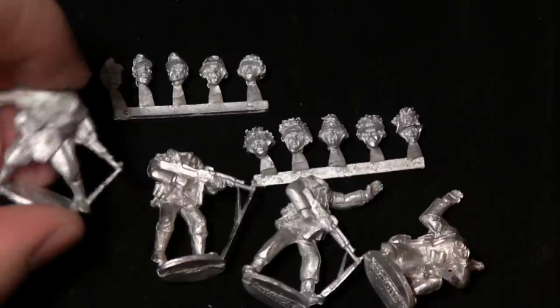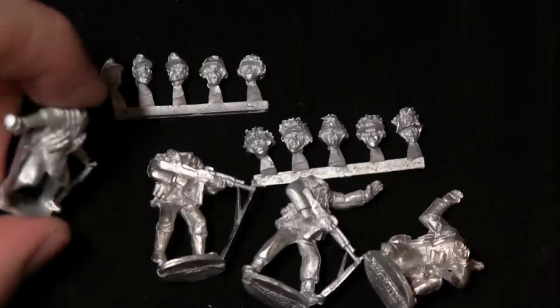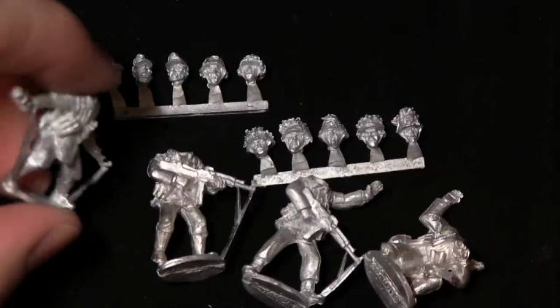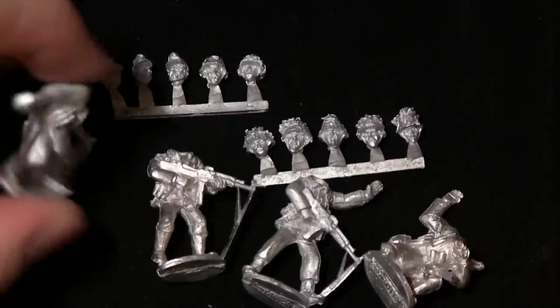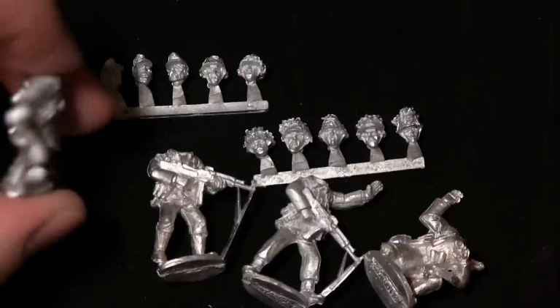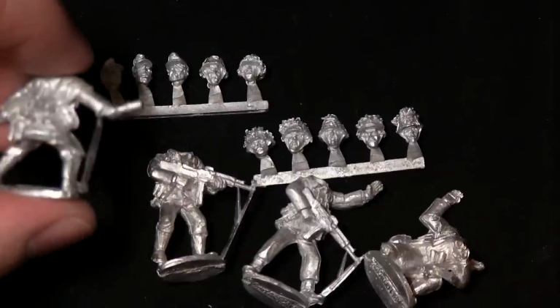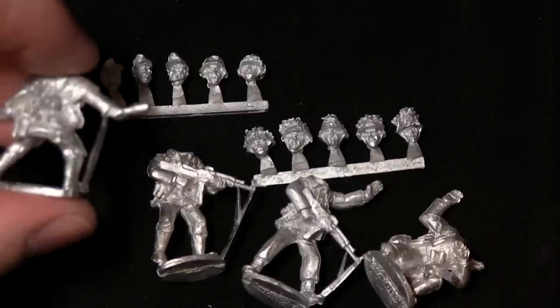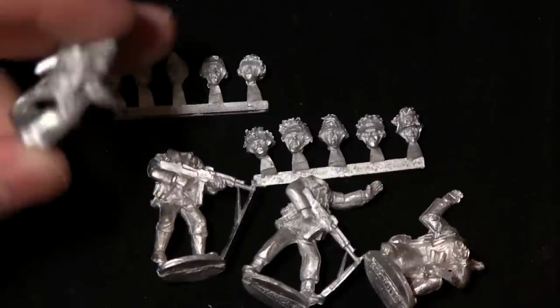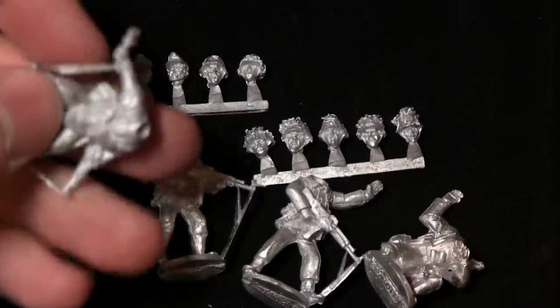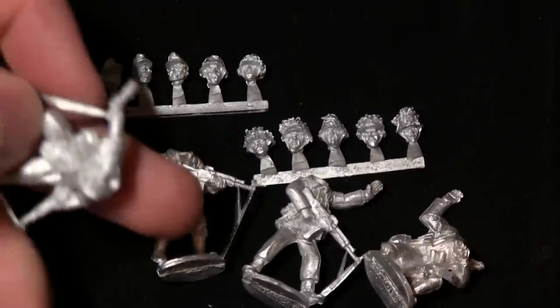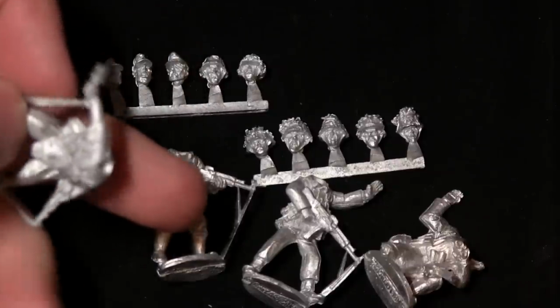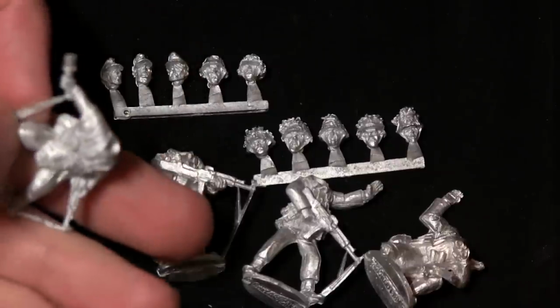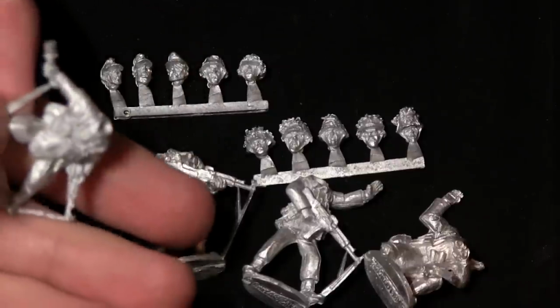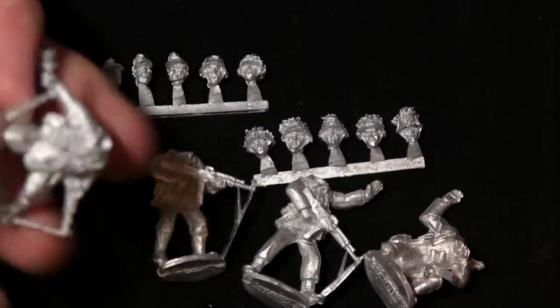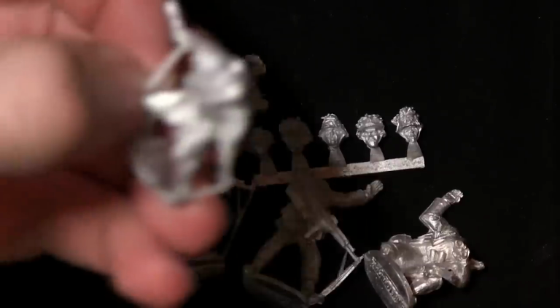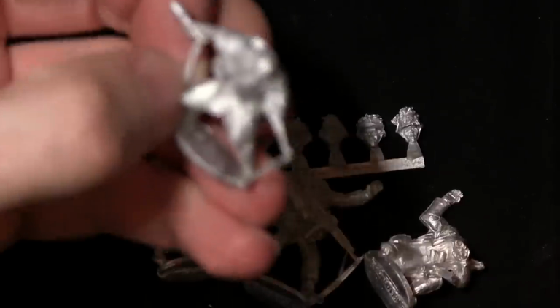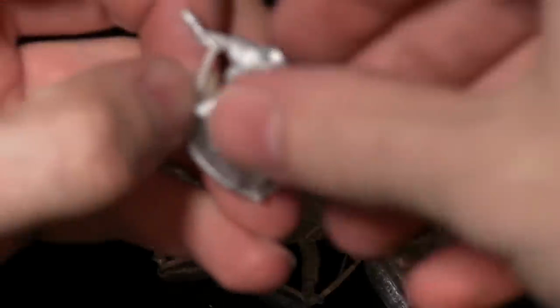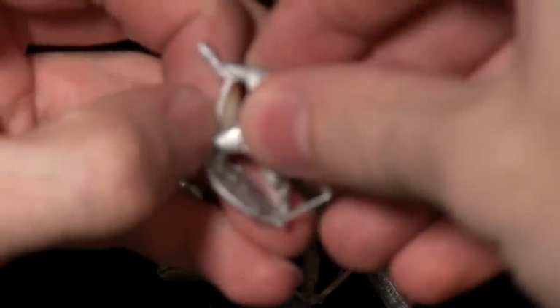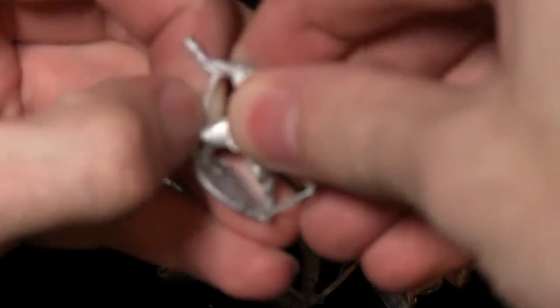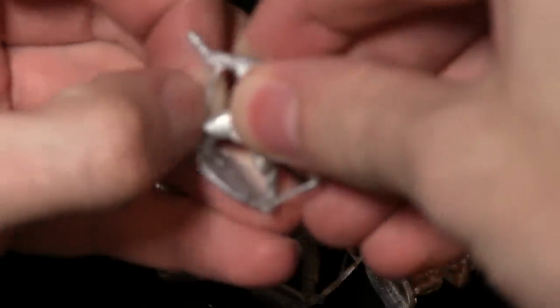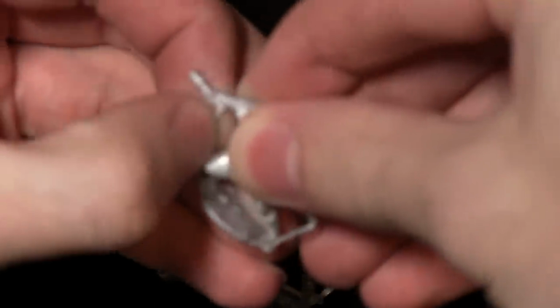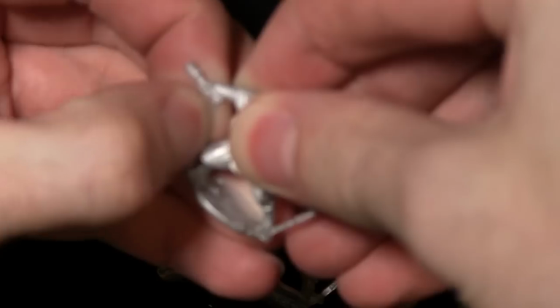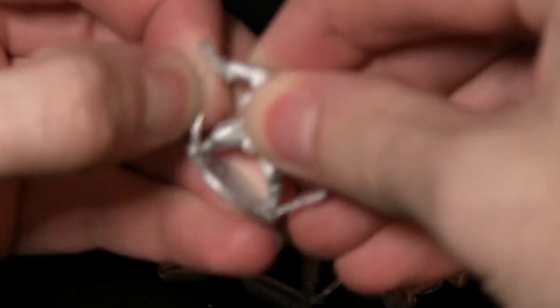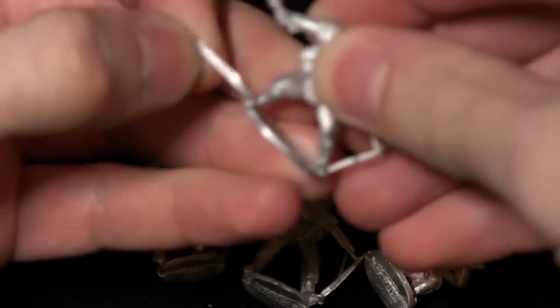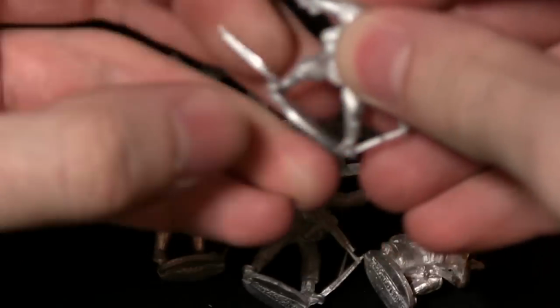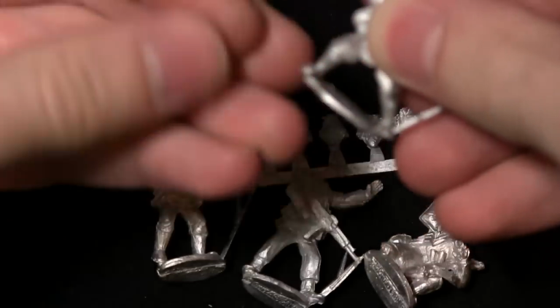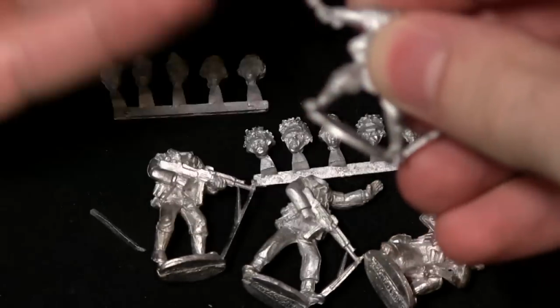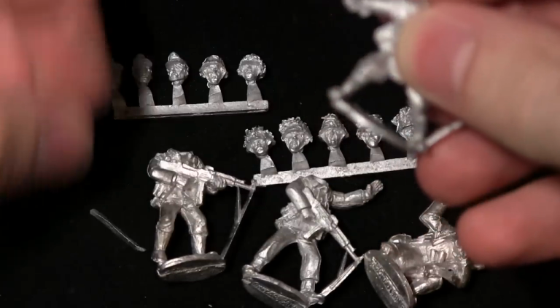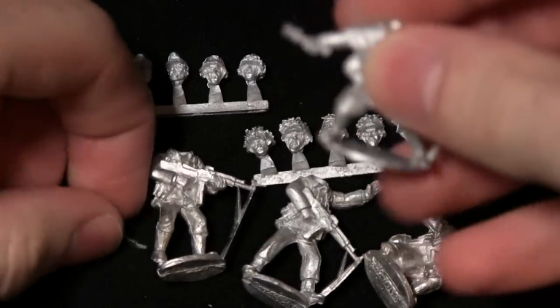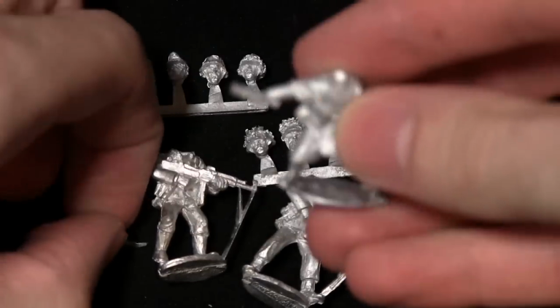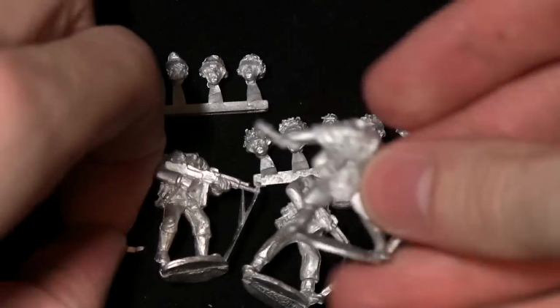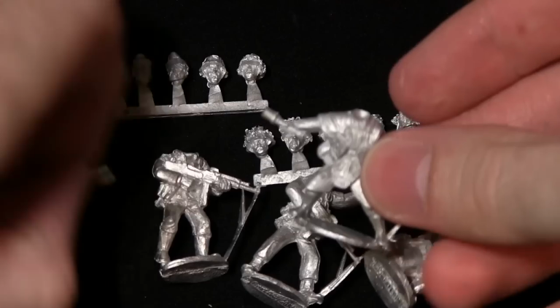Not much in the way of mould lines to remove - you've just got a little bit of flashing on these. Obviously with white metal that's expected, and it's quite easy to remove: just a matter of twisting it off and it's done.